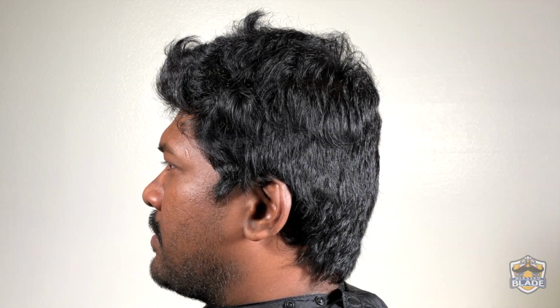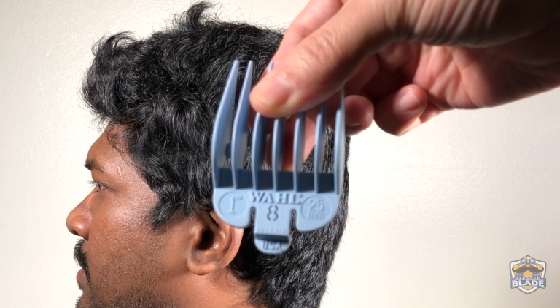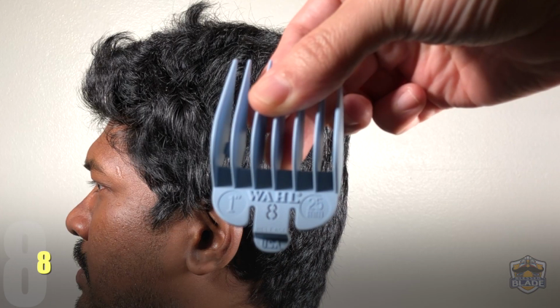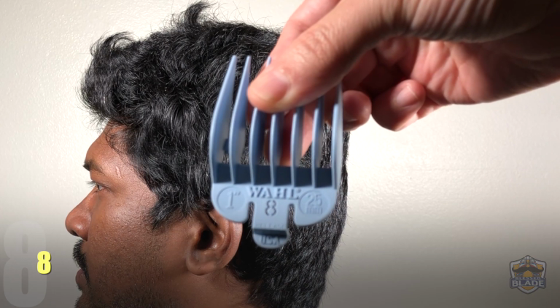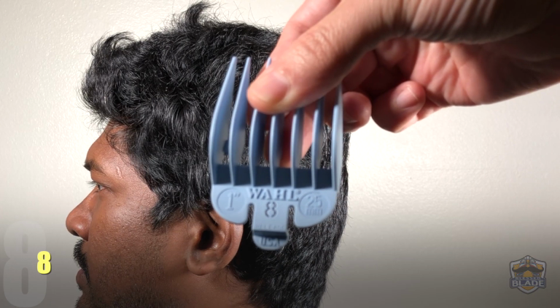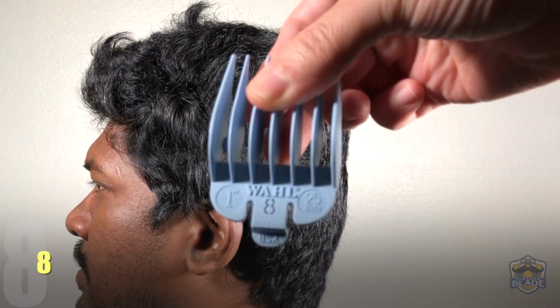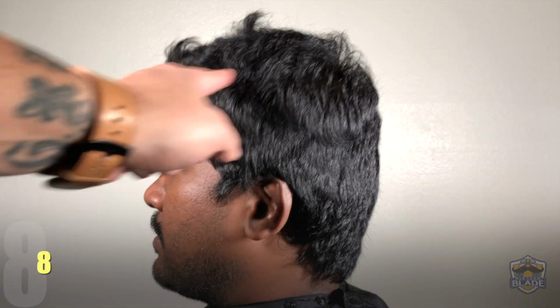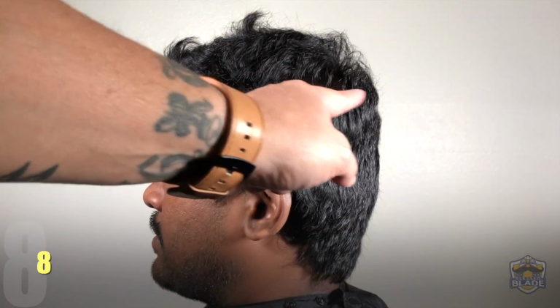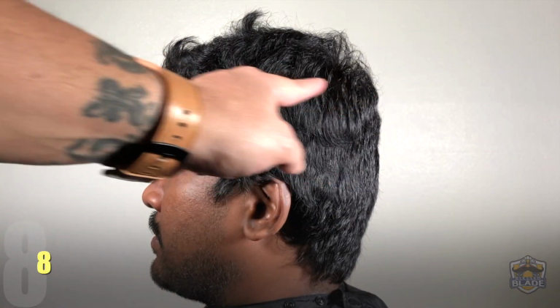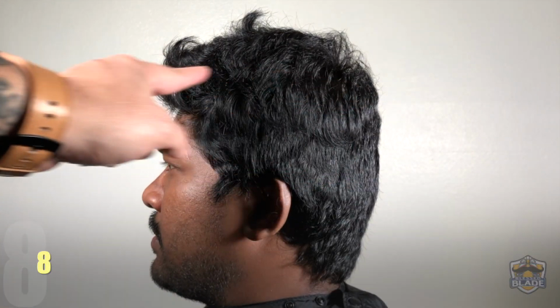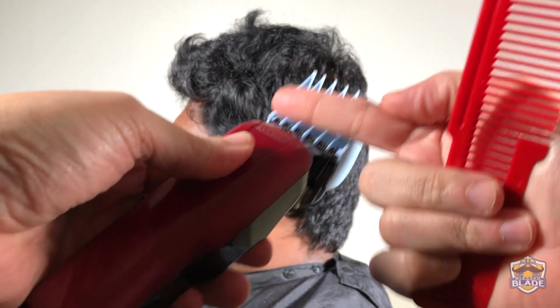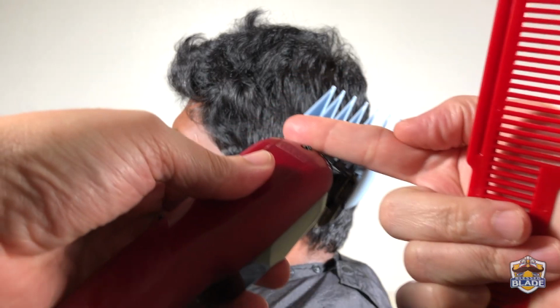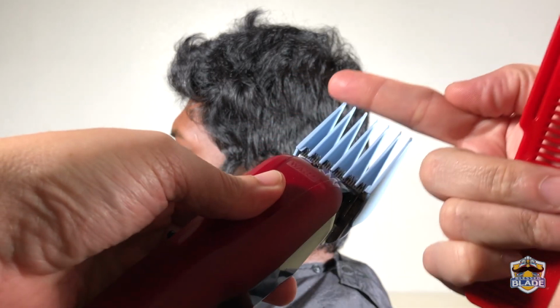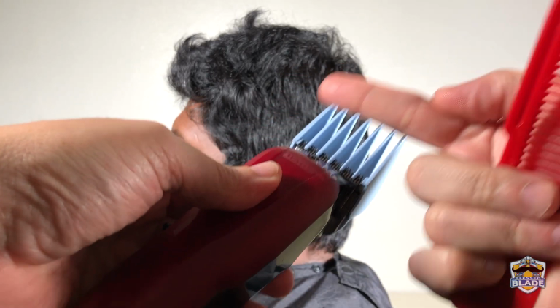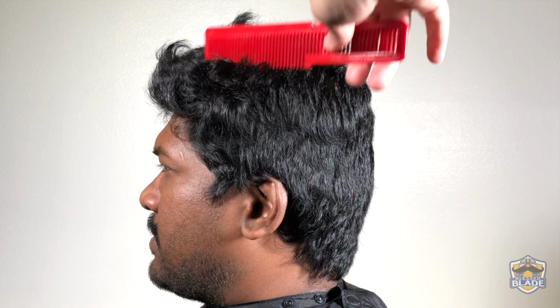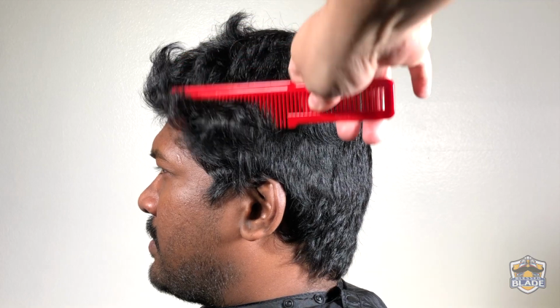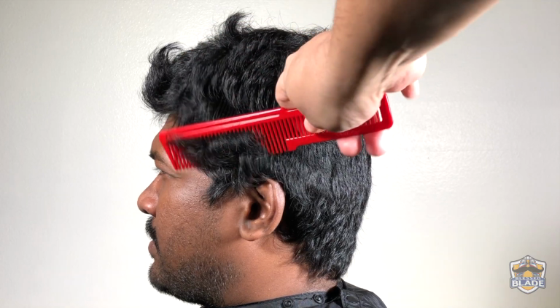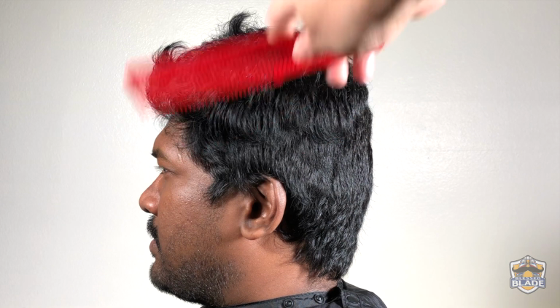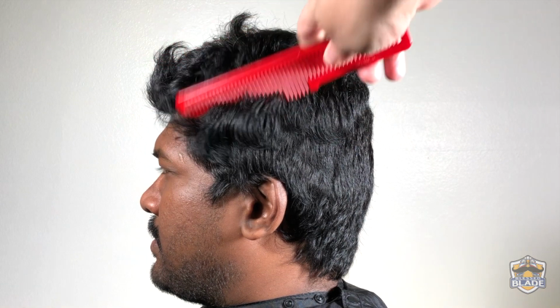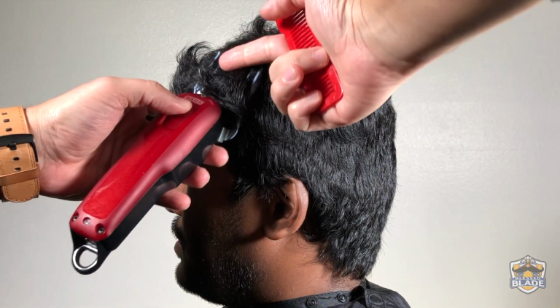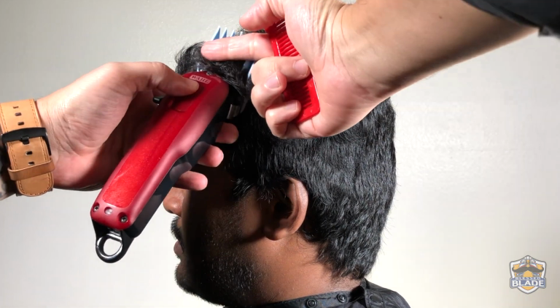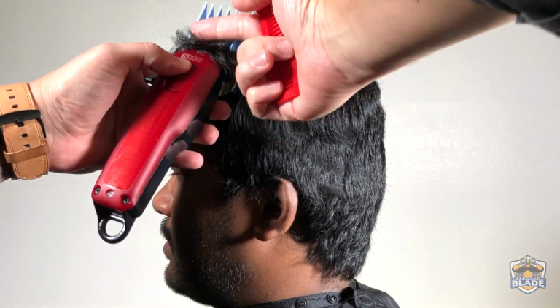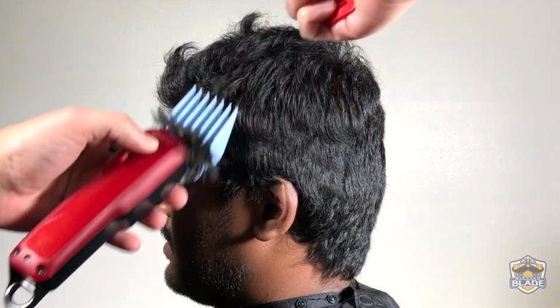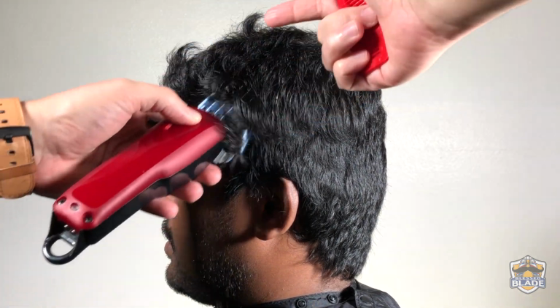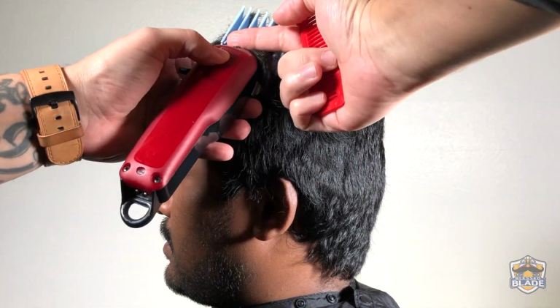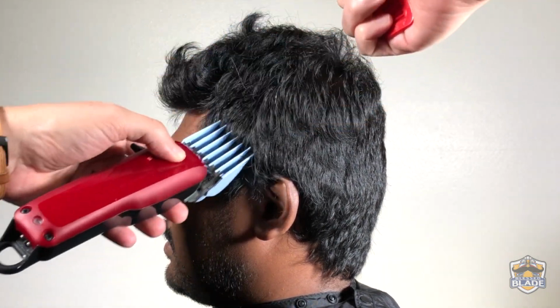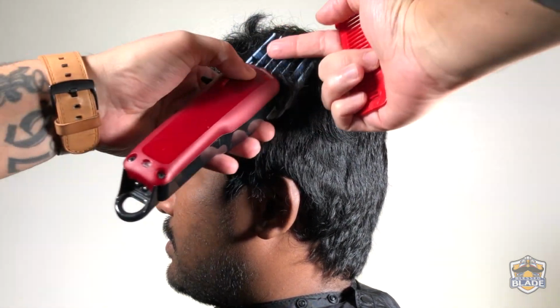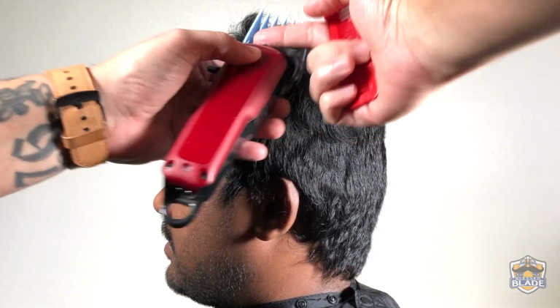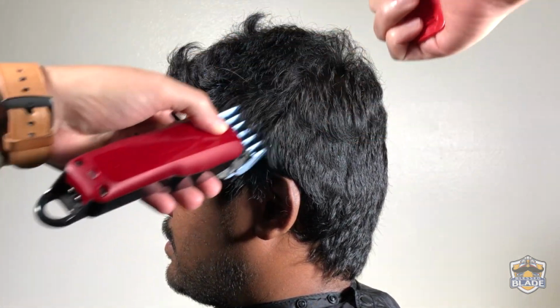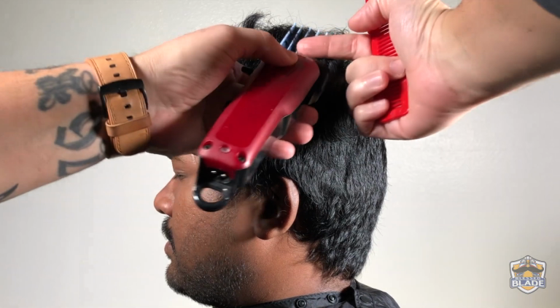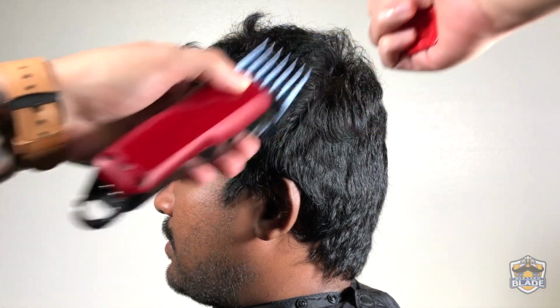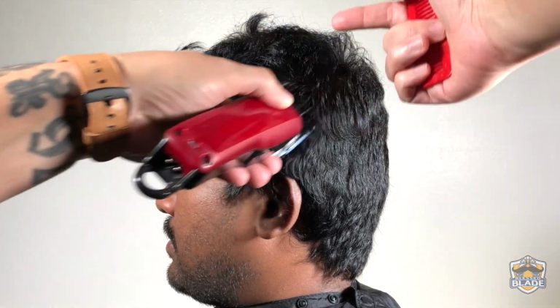We are going to start the haircut using number eight. We're going to use the technique of trapping the hair against the clipper to cut it. This way, cutting the hair with scissors on the top at the end is going to be easier. We're going to comb the hair down and organize the hair for the cut.